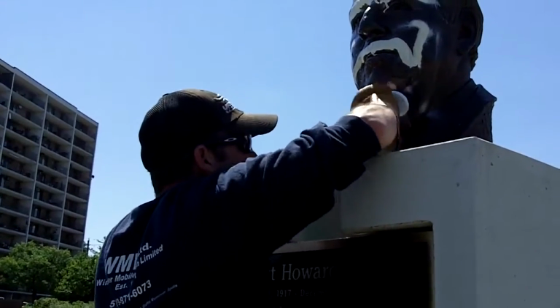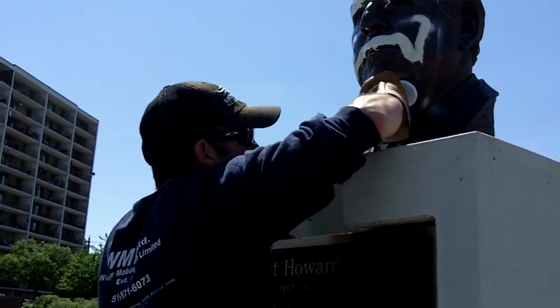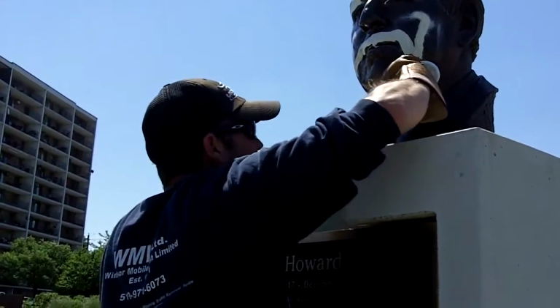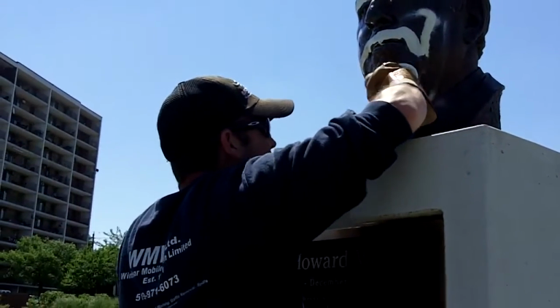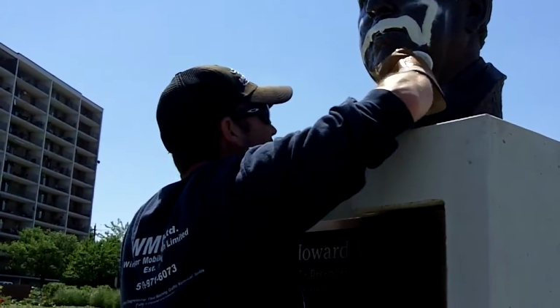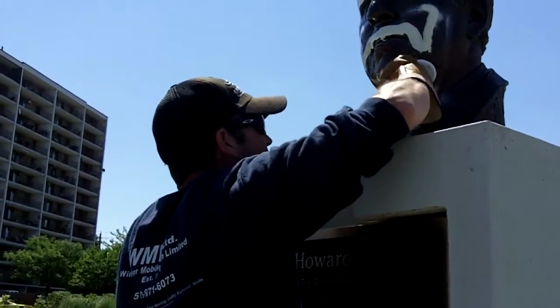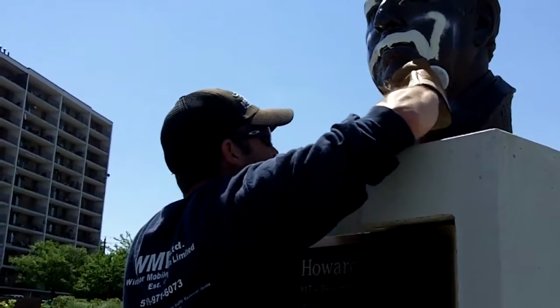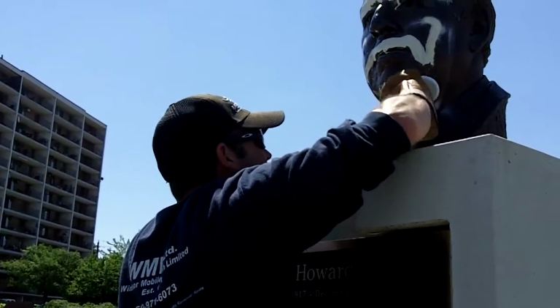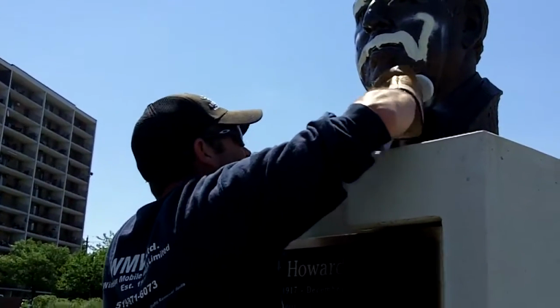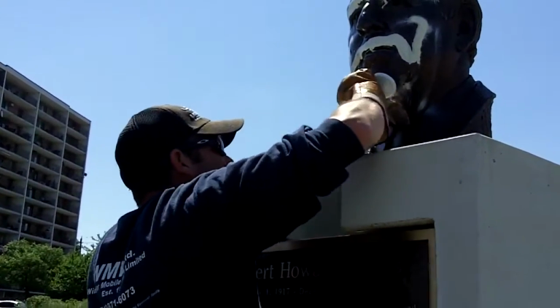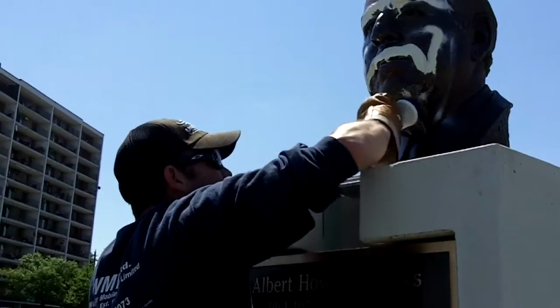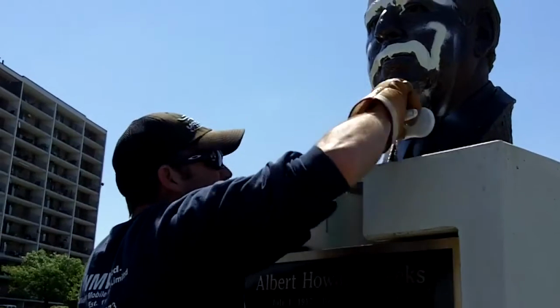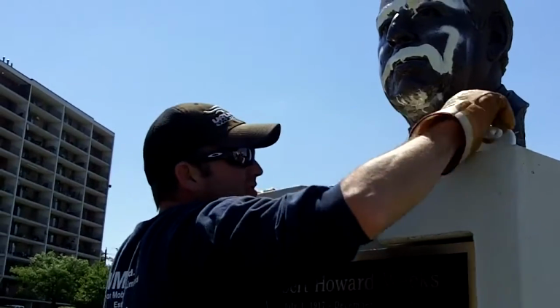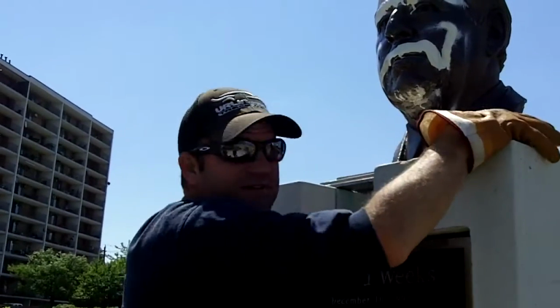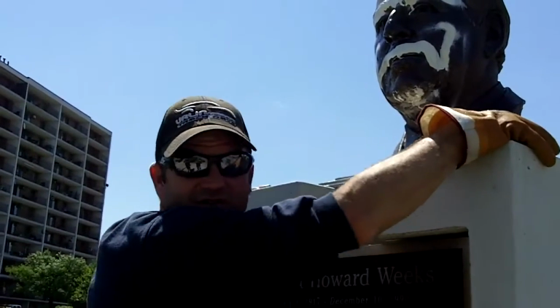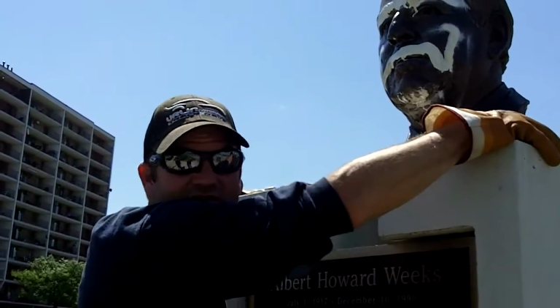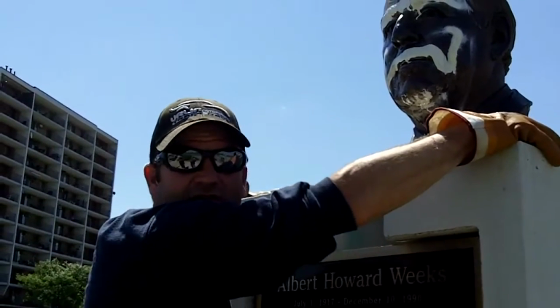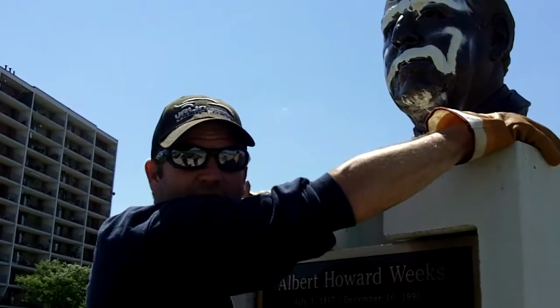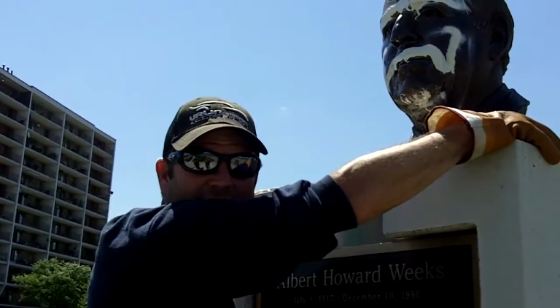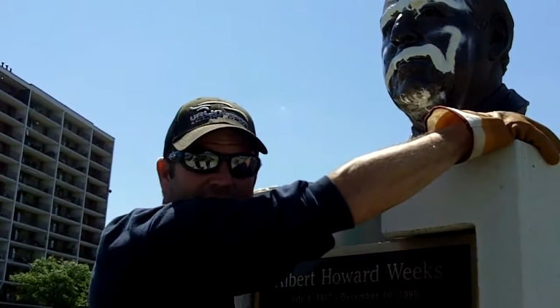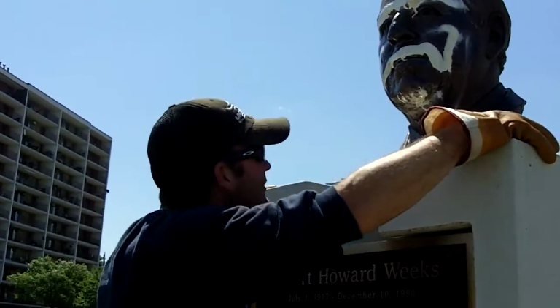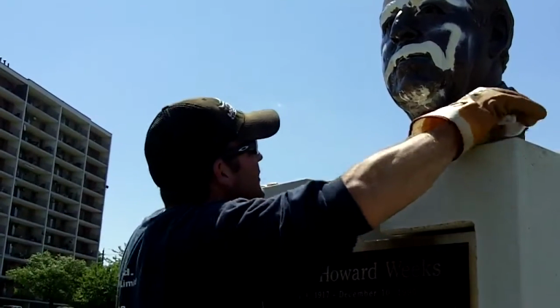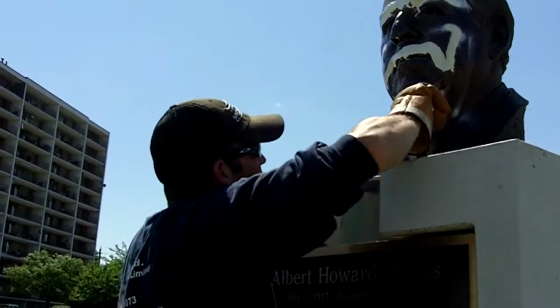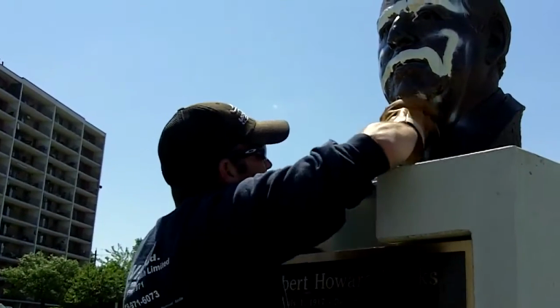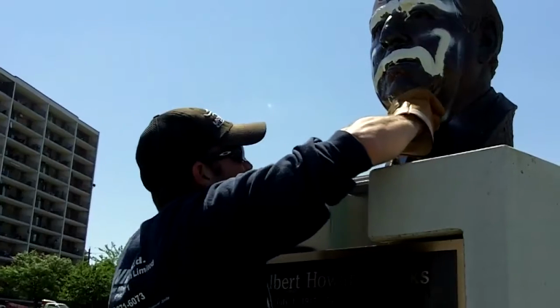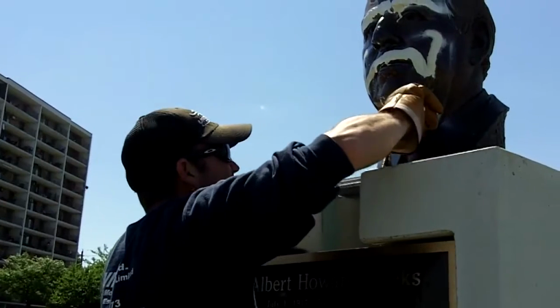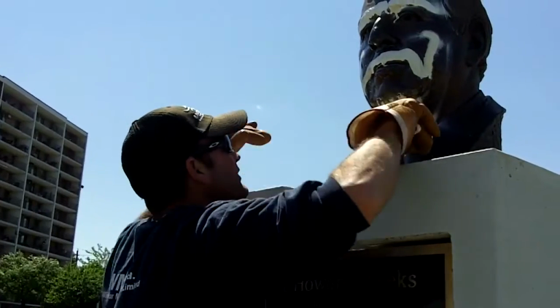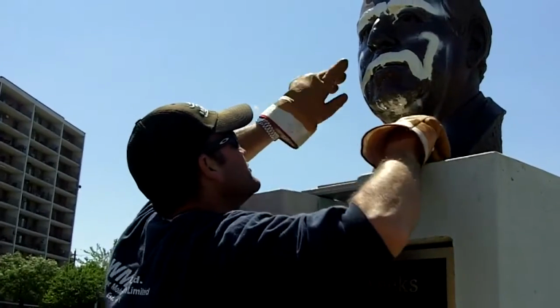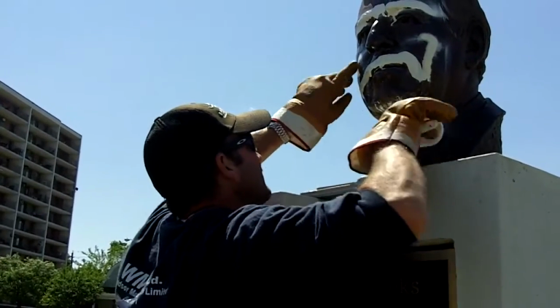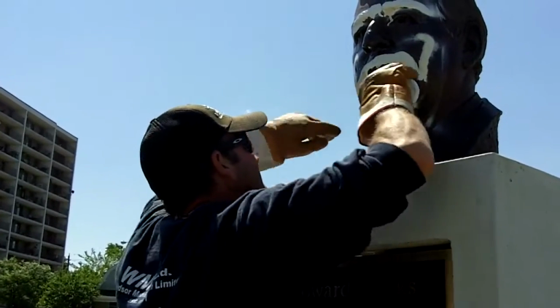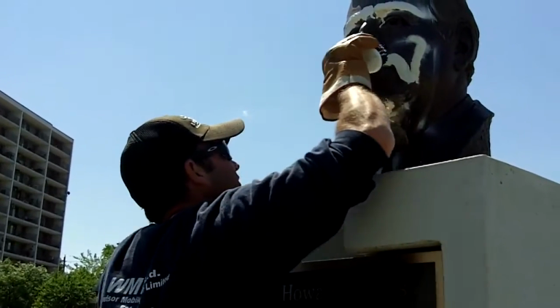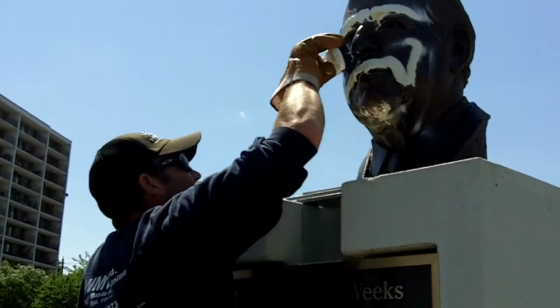Is it coming off? Yeah, oh yeah. What is it you're using? It's just like a citrus graffiti remover. You can't use something too strong — you don't want to hurt the surface, right?